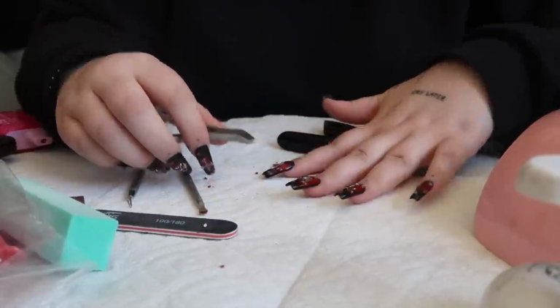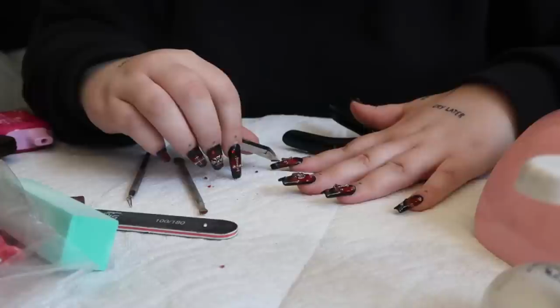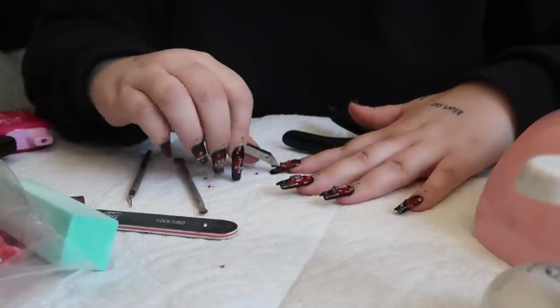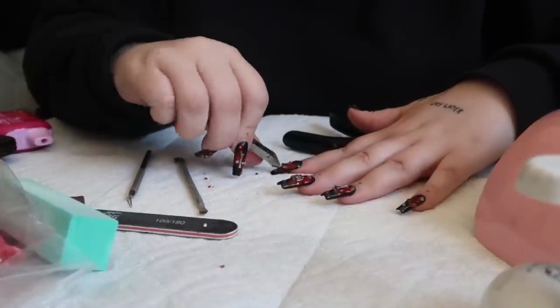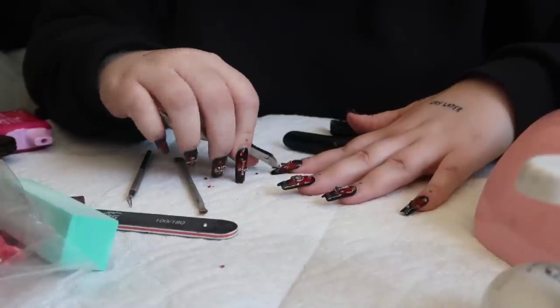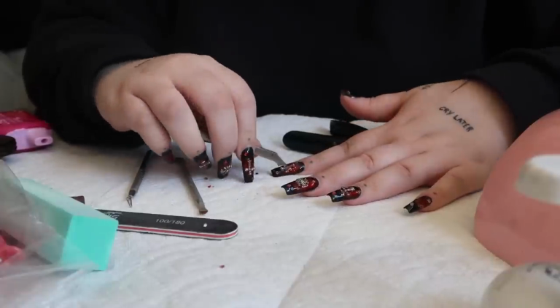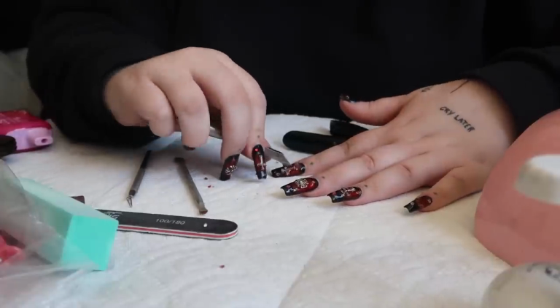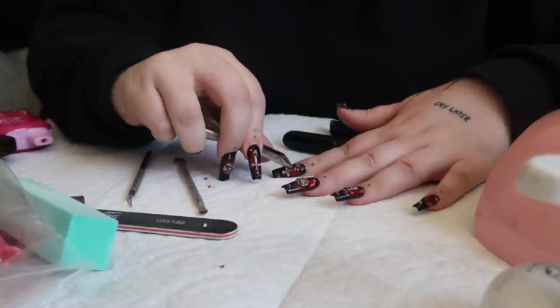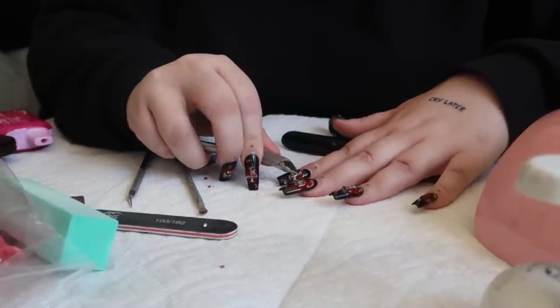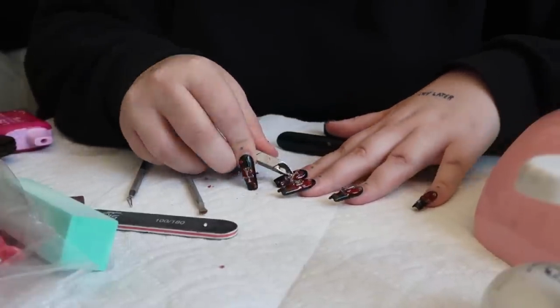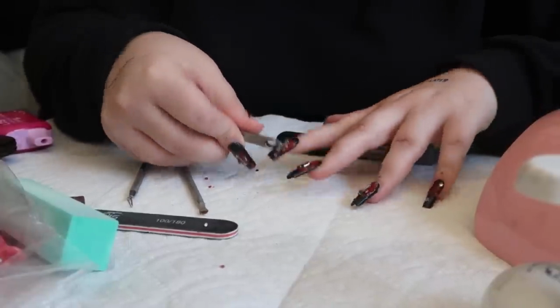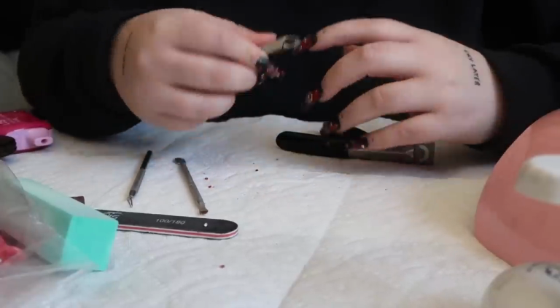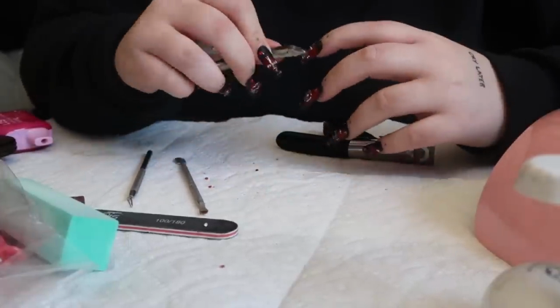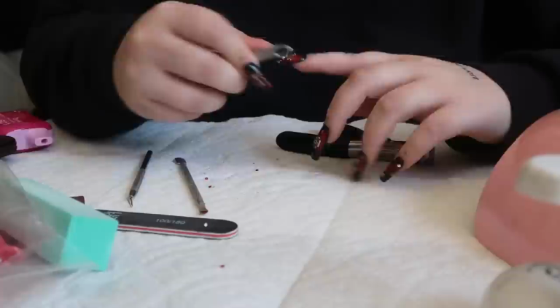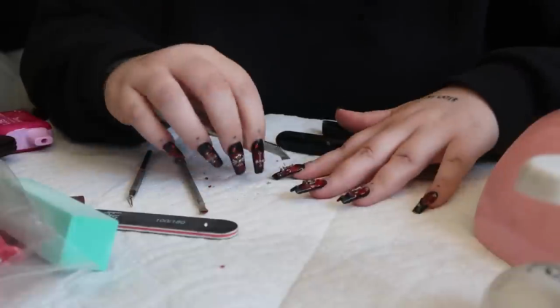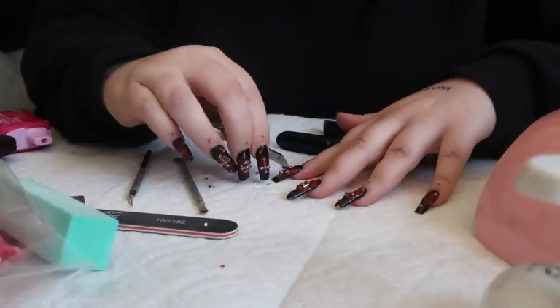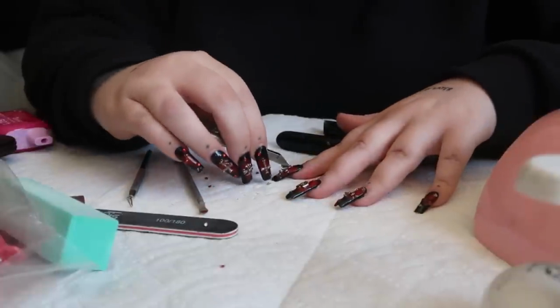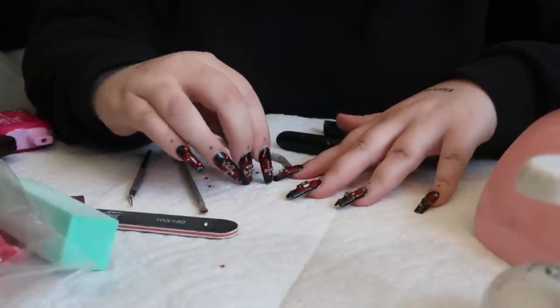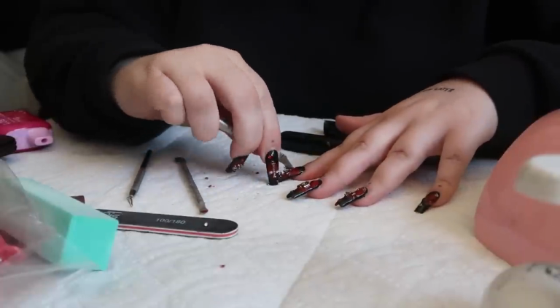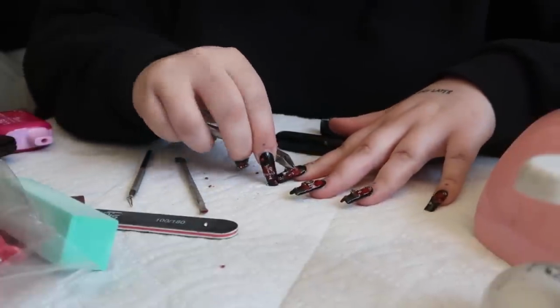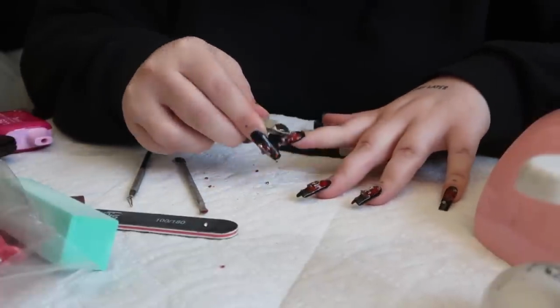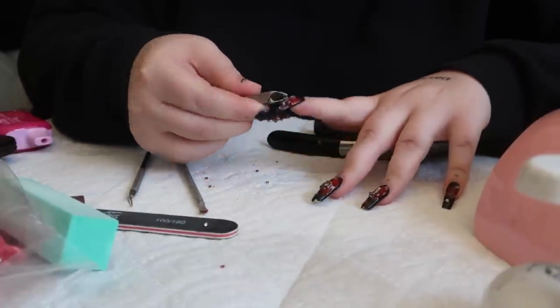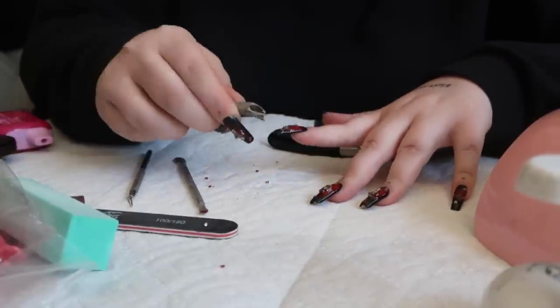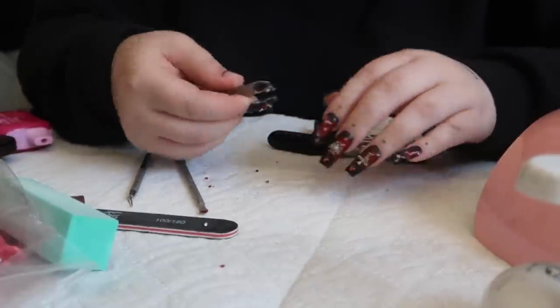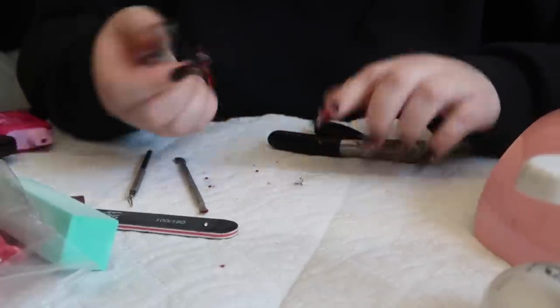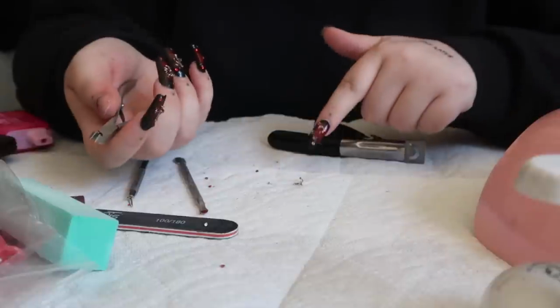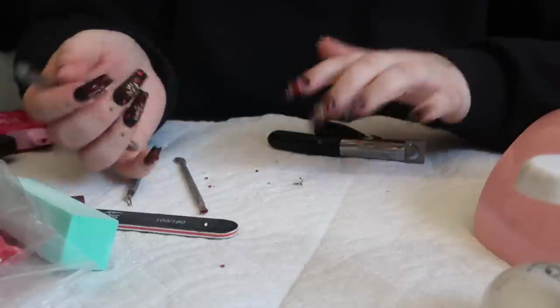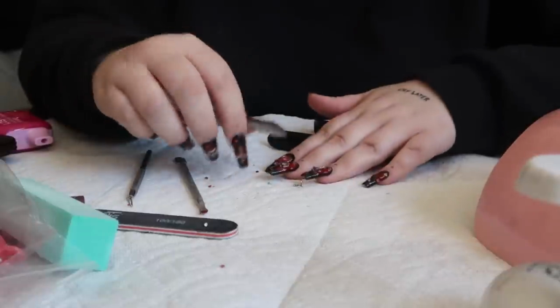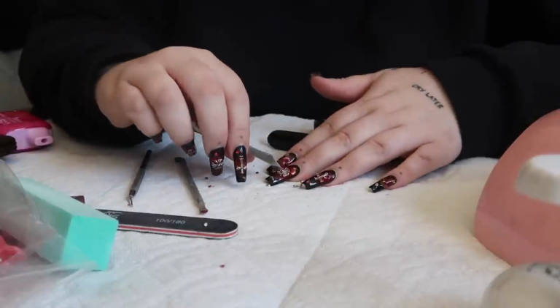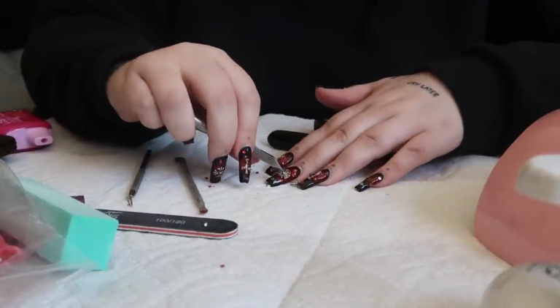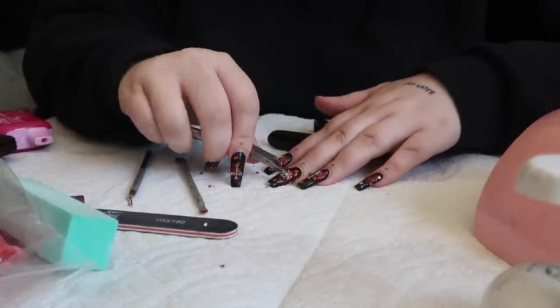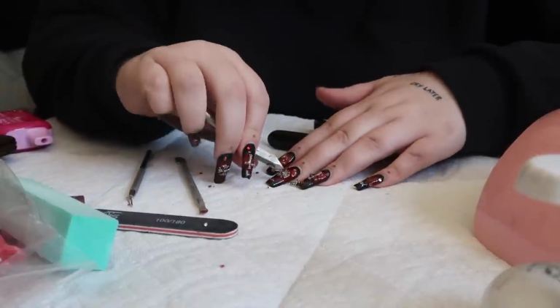Now let's take these off — this is going to be a pain in the ass. Like I said, this nail glue does wonders. But look at how that gem came off — this one's going to be a pain.